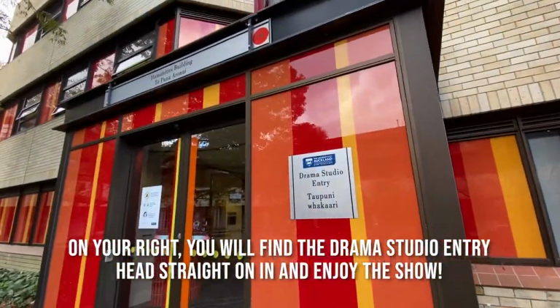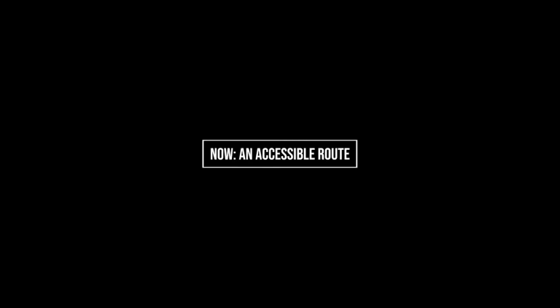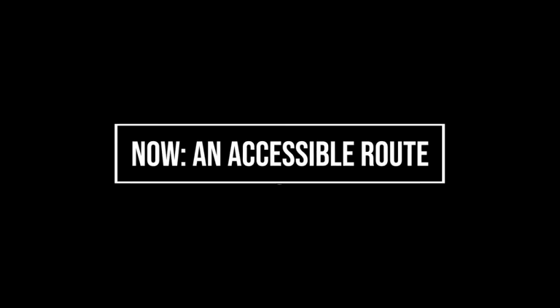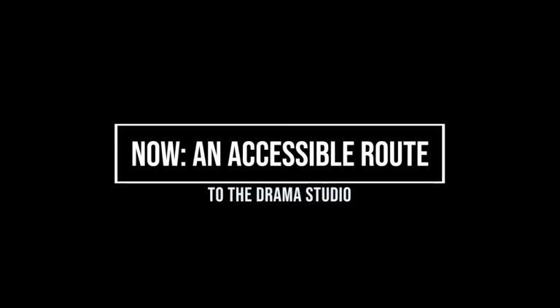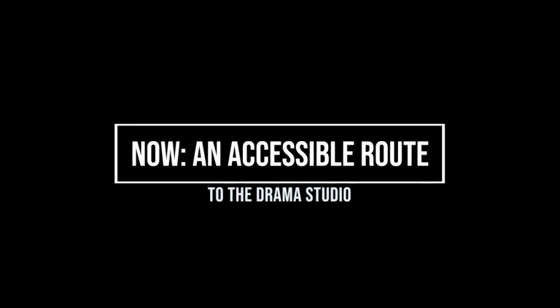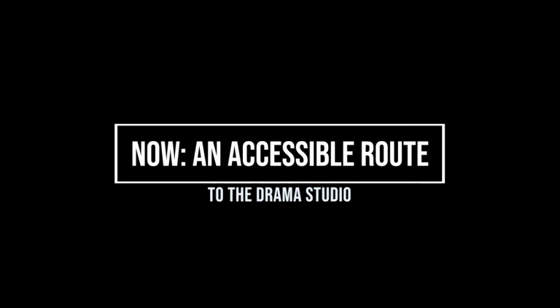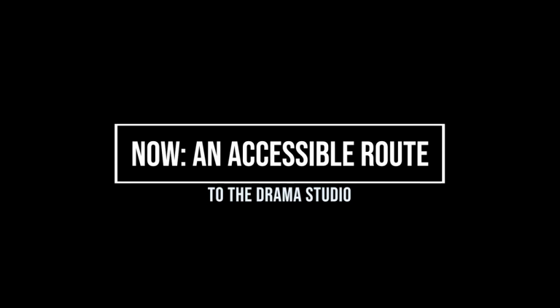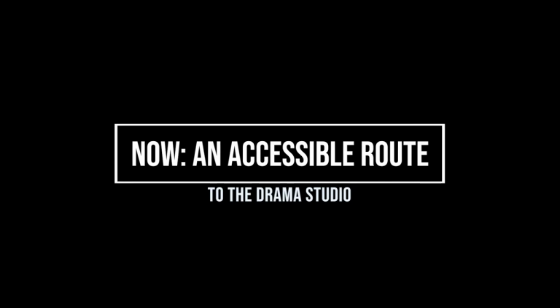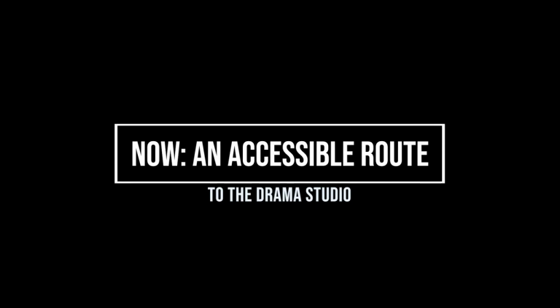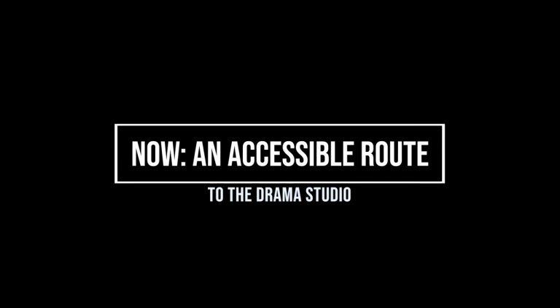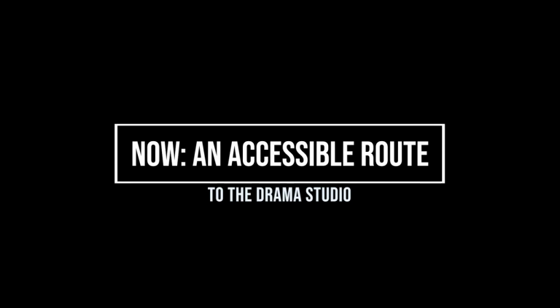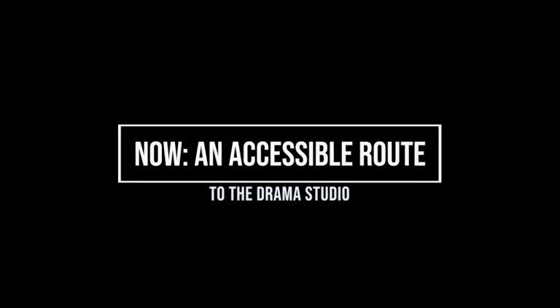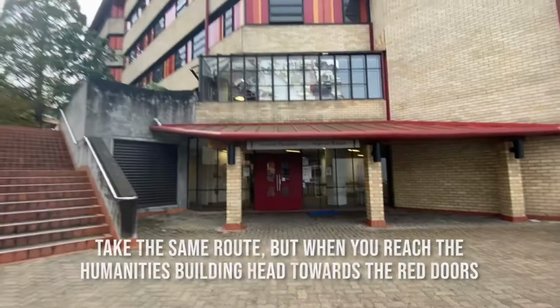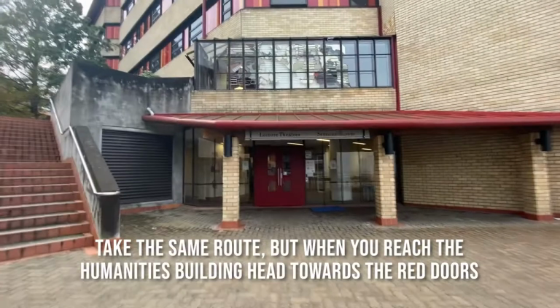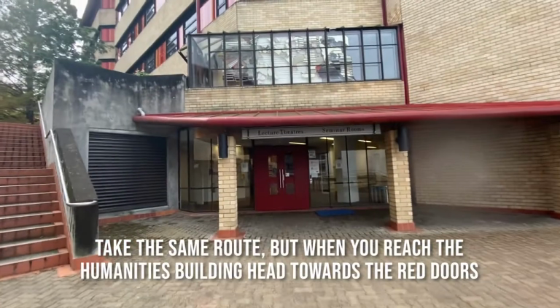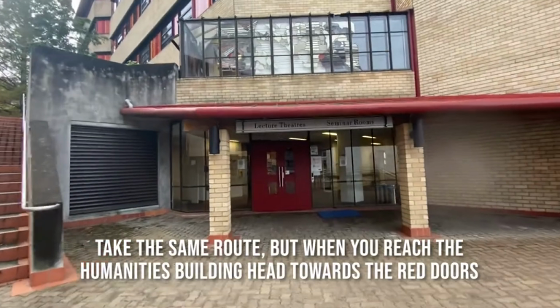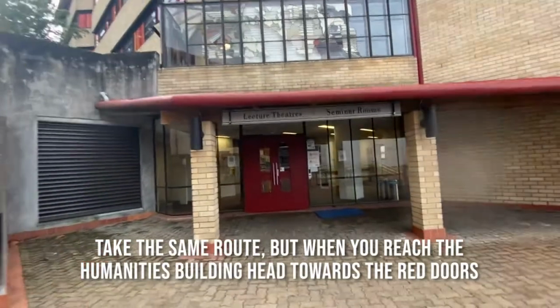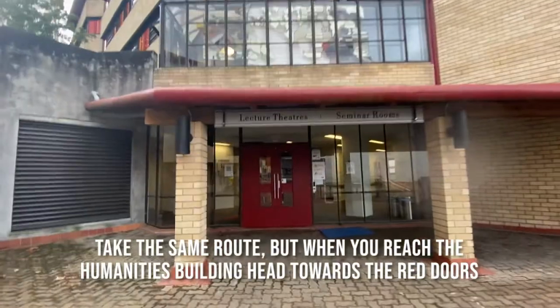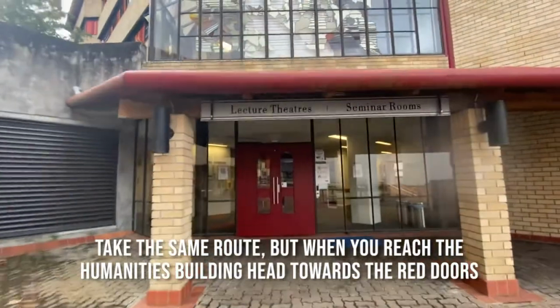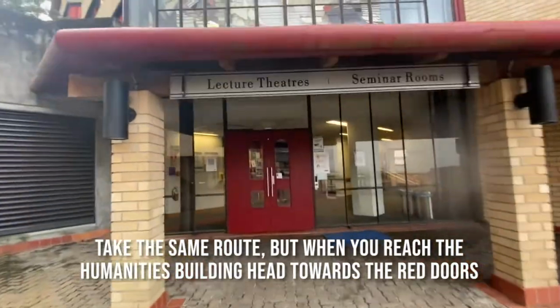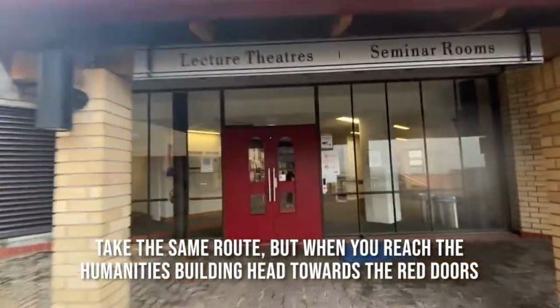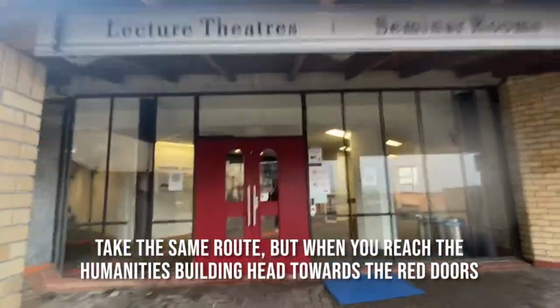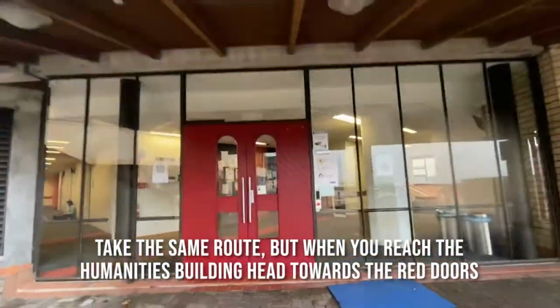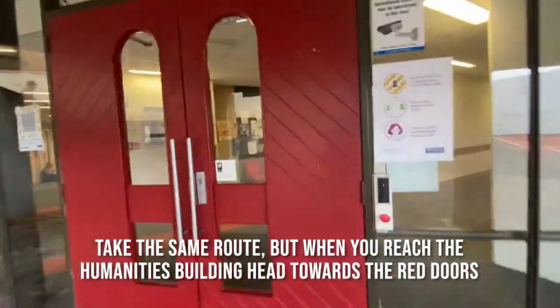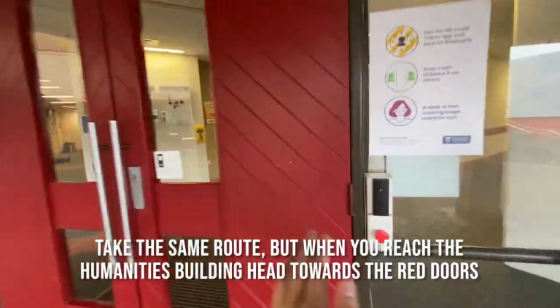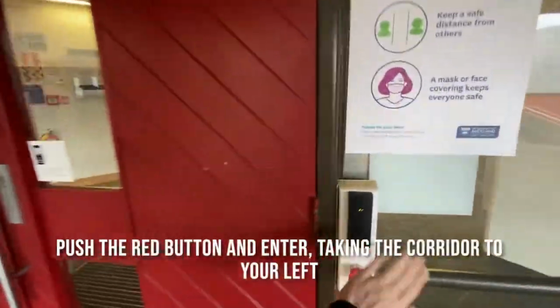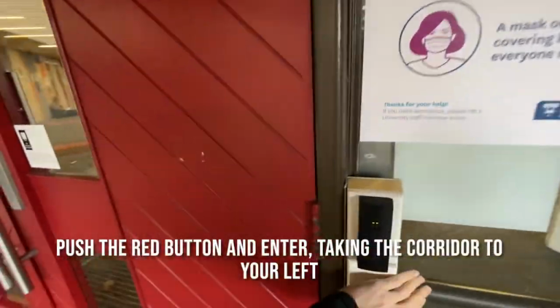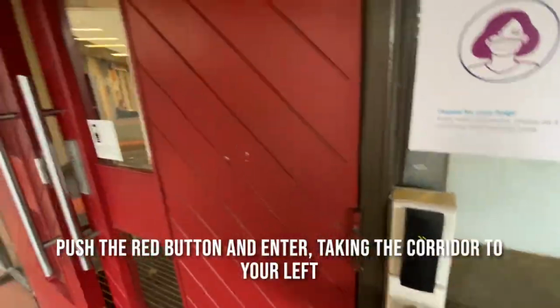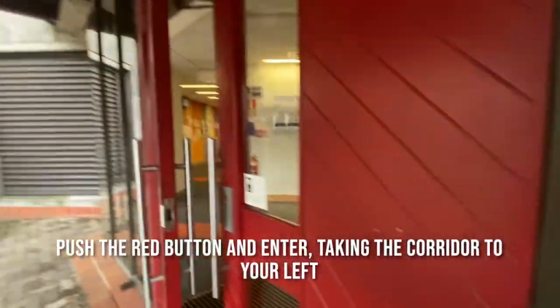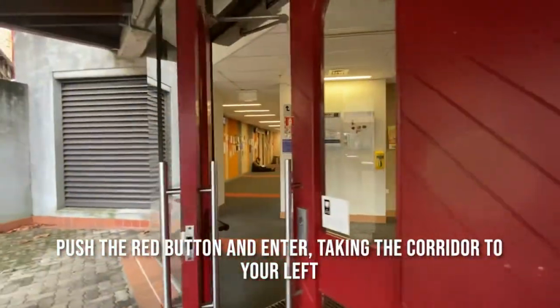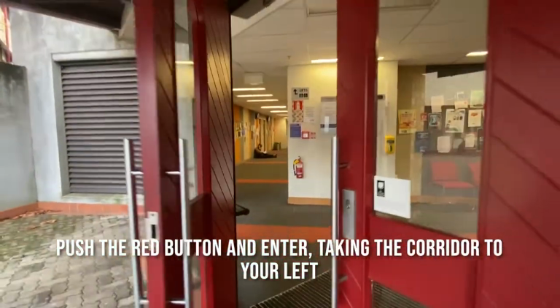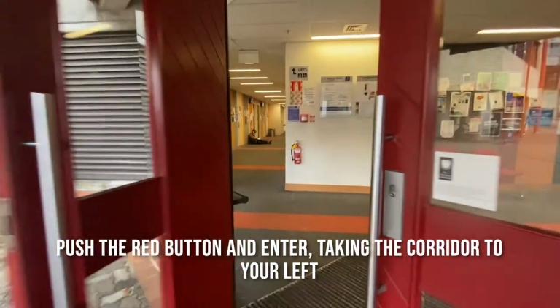Now, an accessible route to the drama studio. Take the same route, but when you reach the humanities building head towards the red doors. Push the red button and enter, taking the corridor to your left.